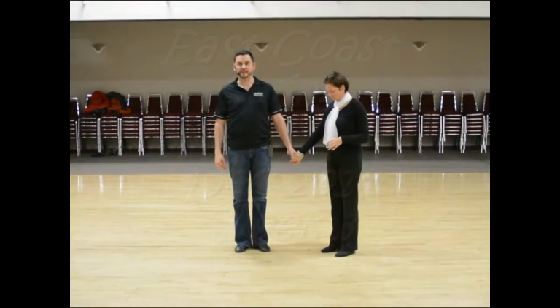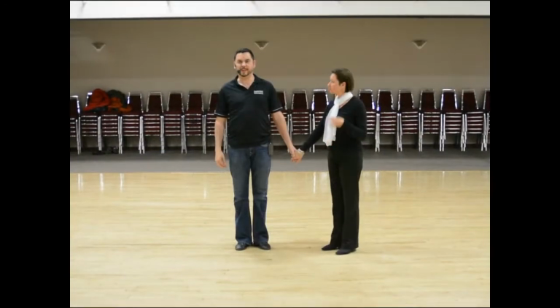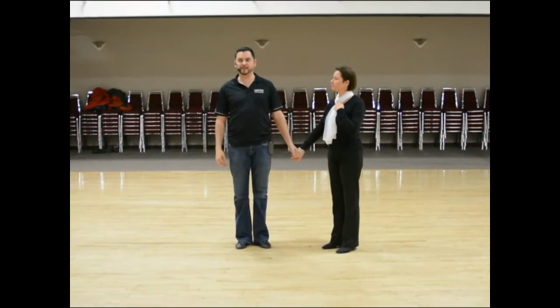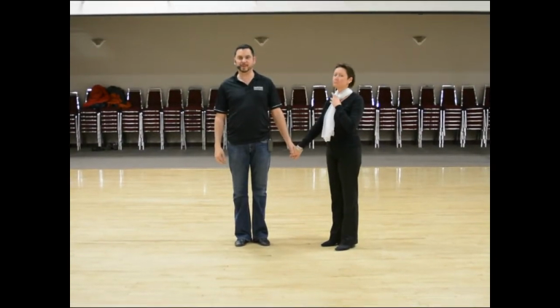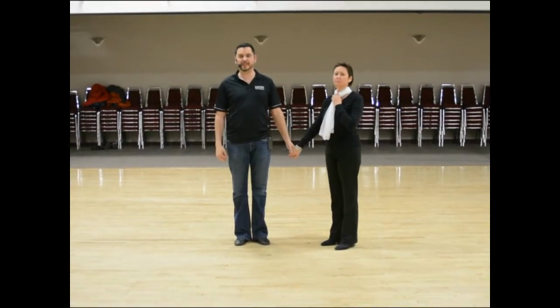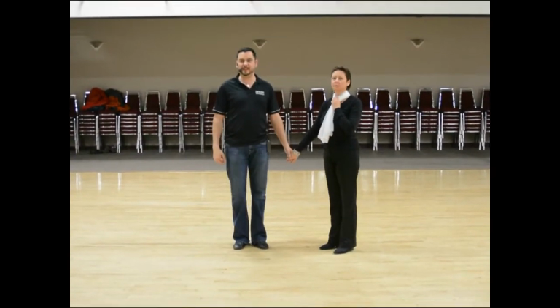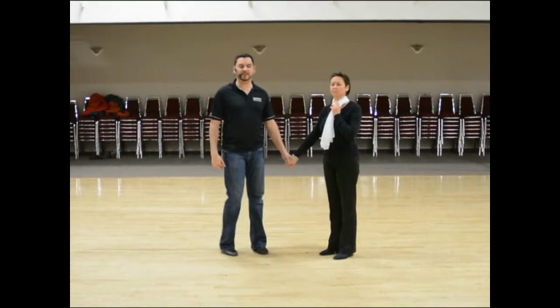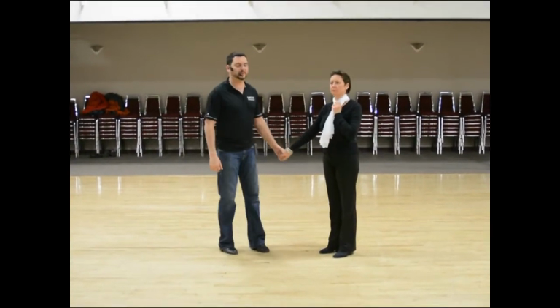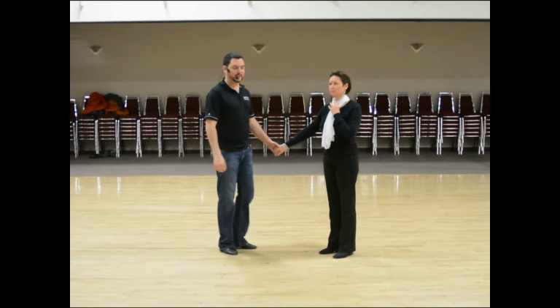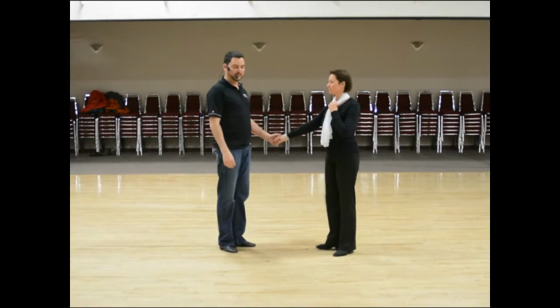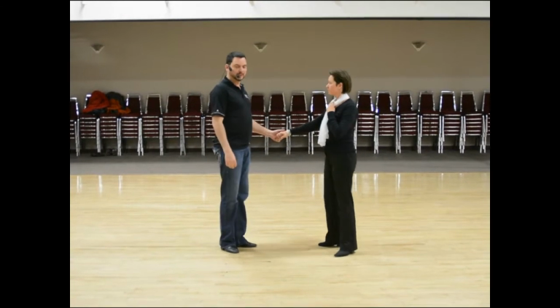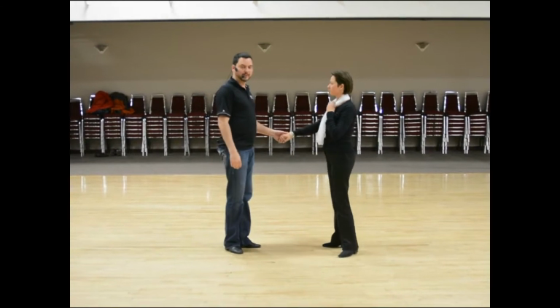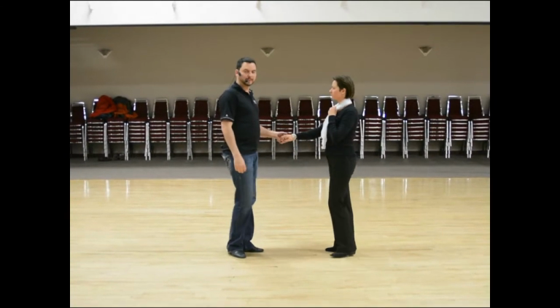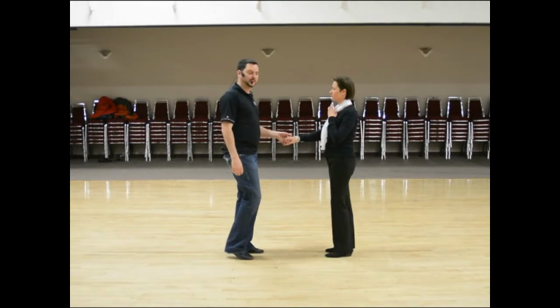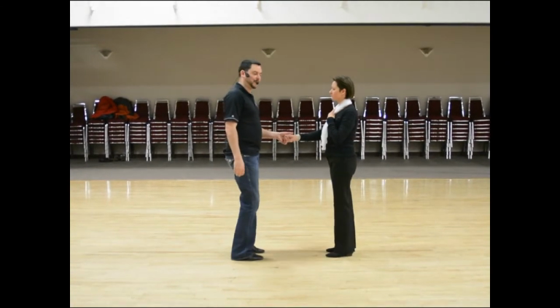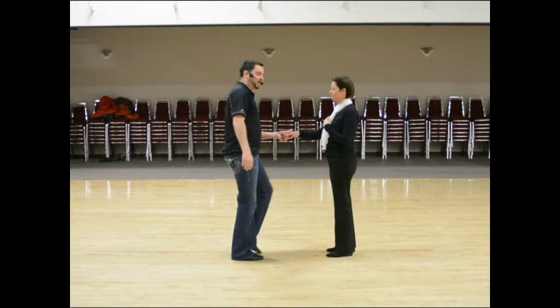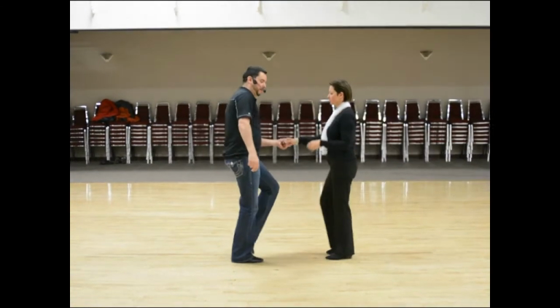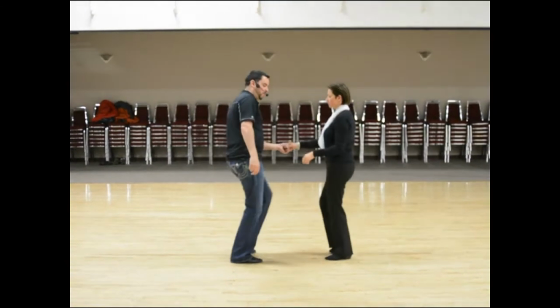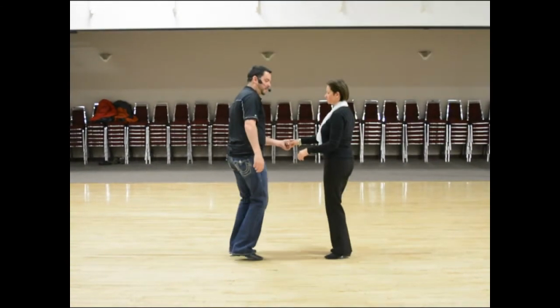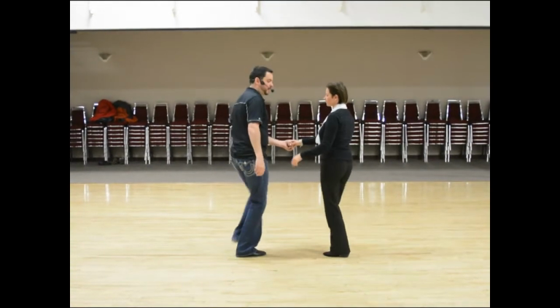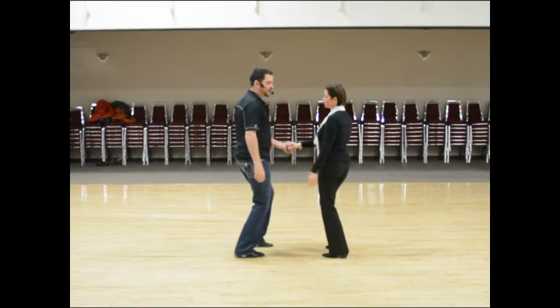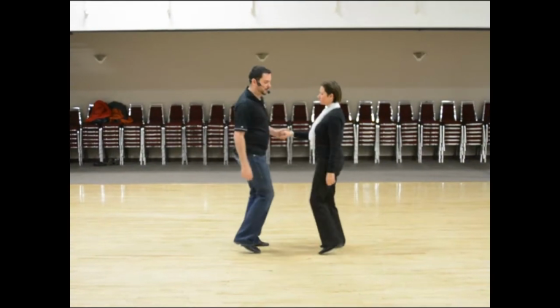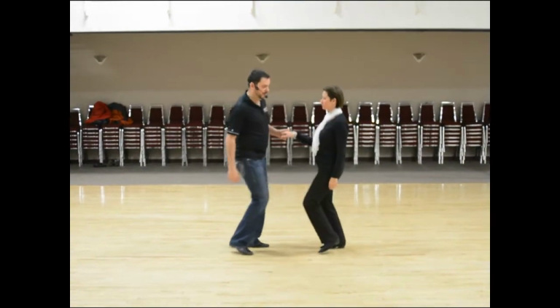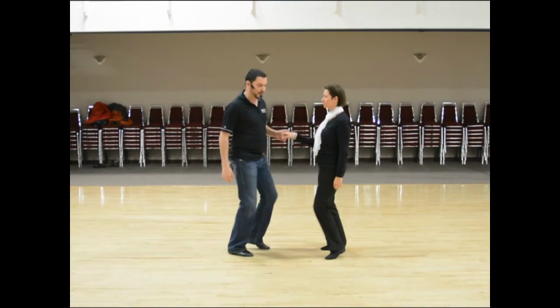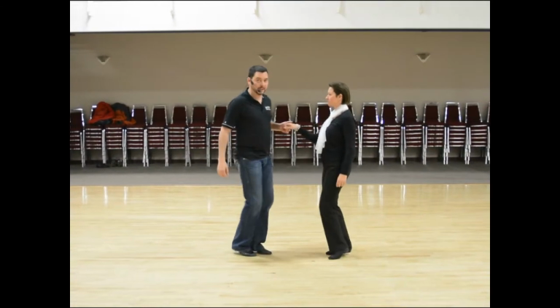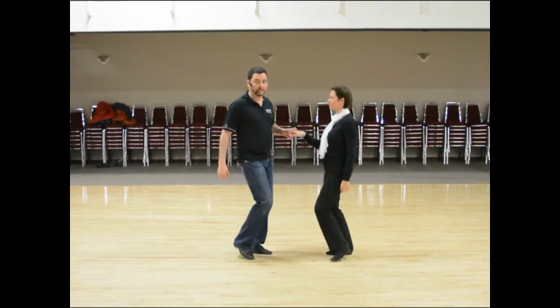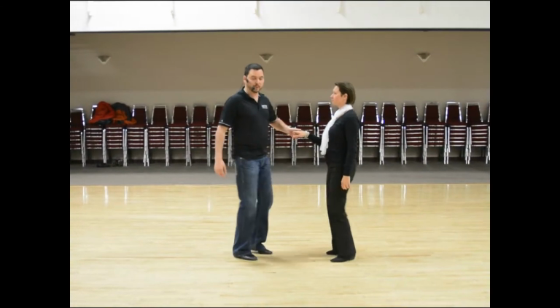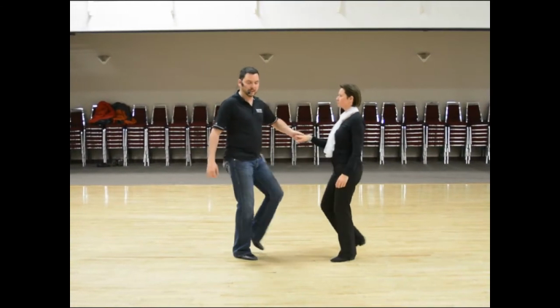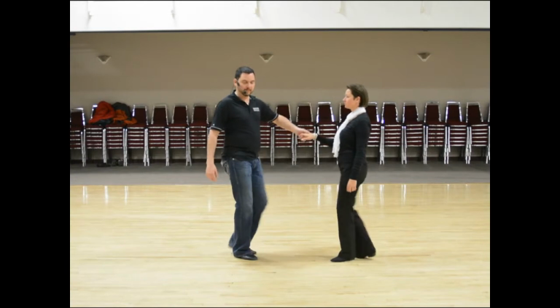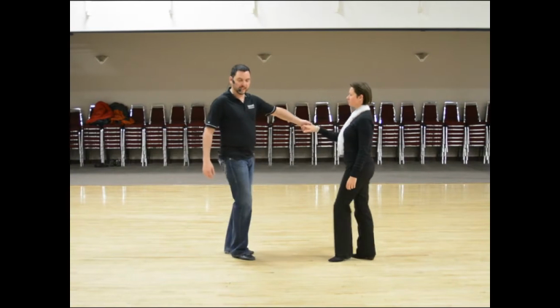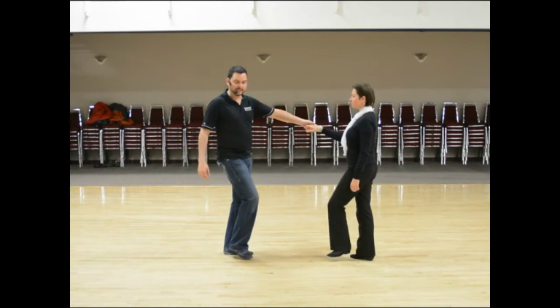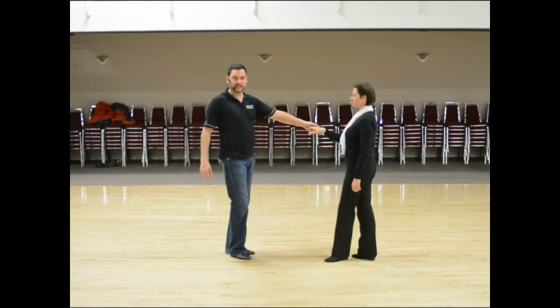Week number three, East Coast Swing. Start with your basic step, going one and two, three and four, five, six.